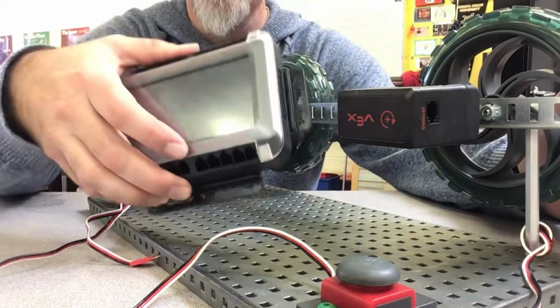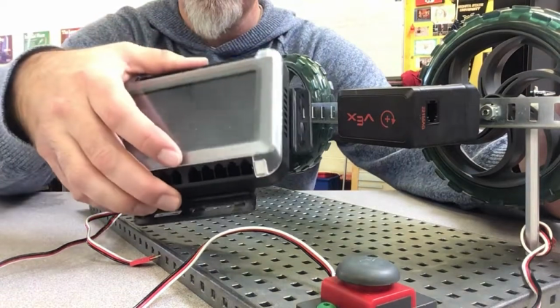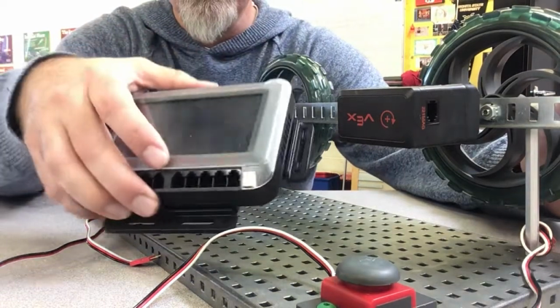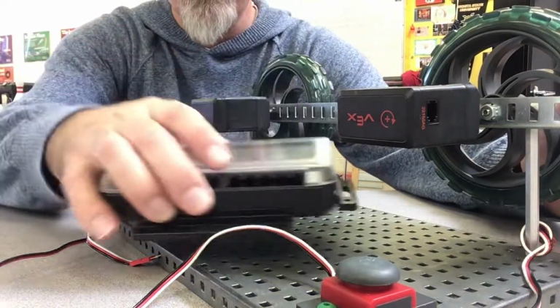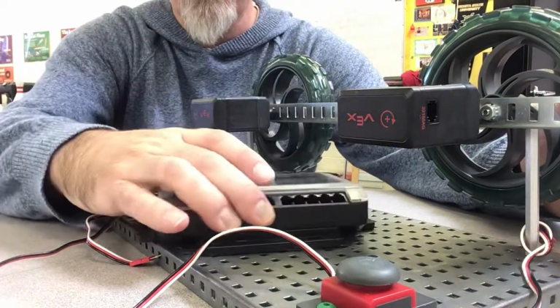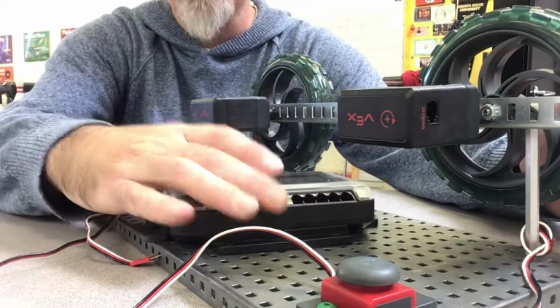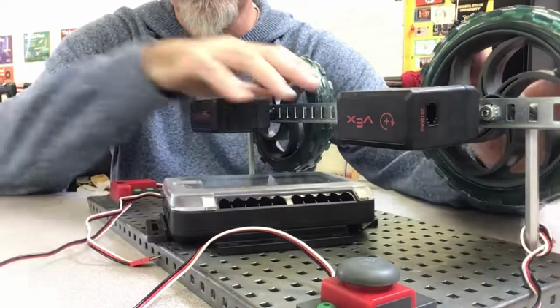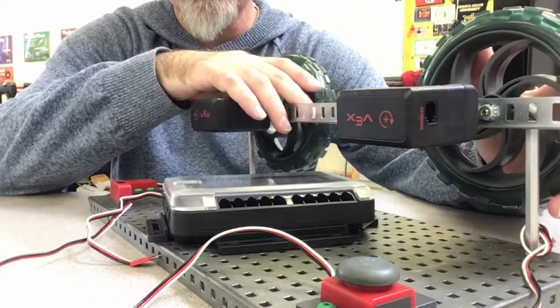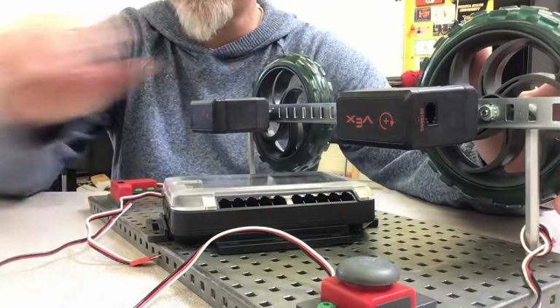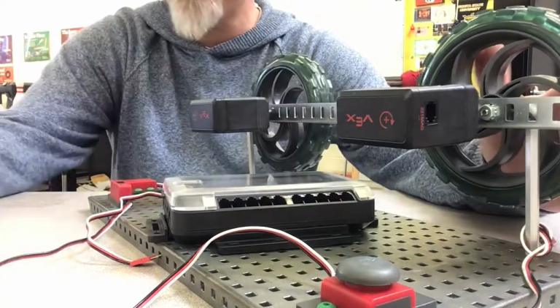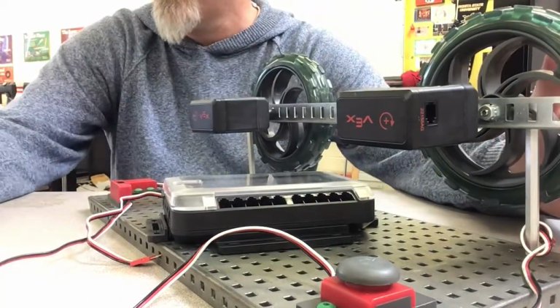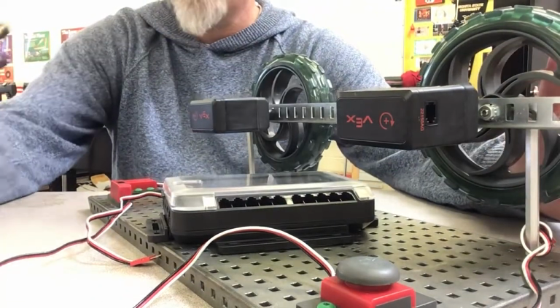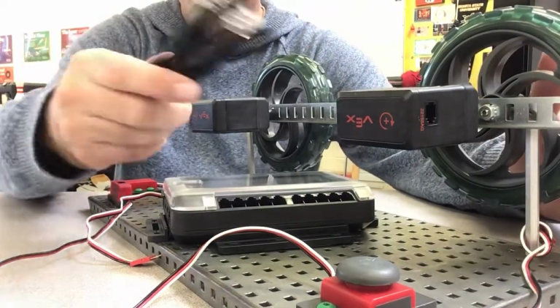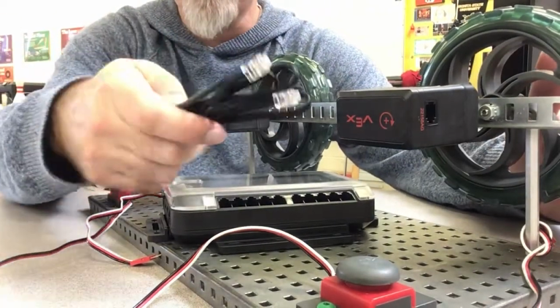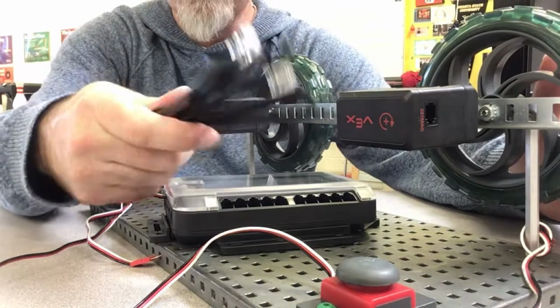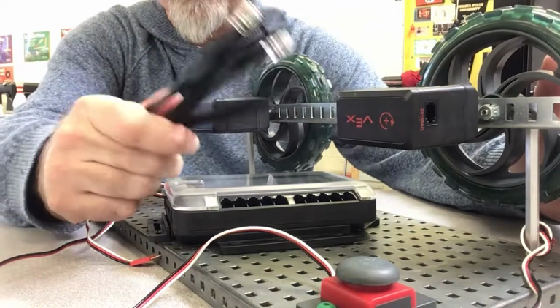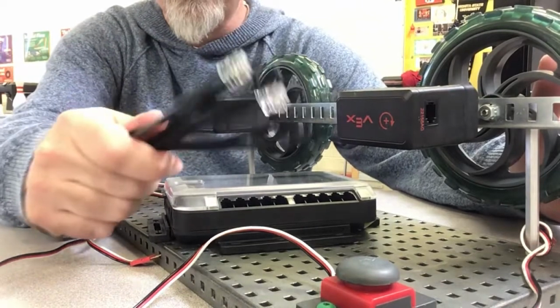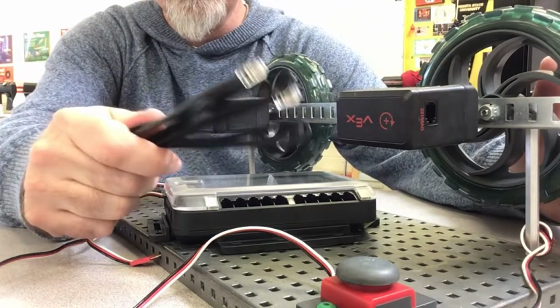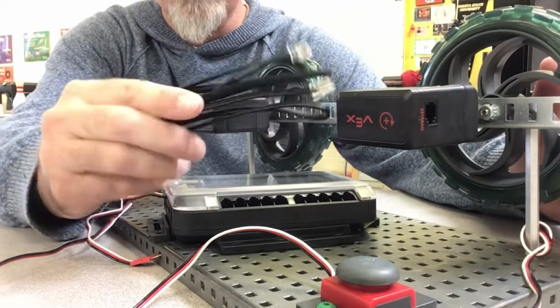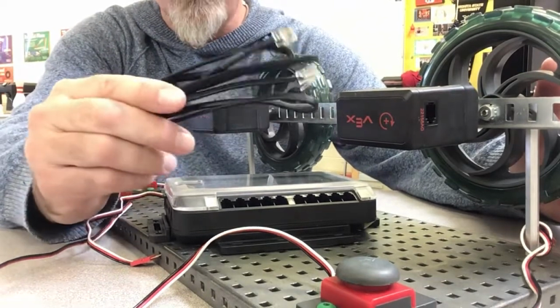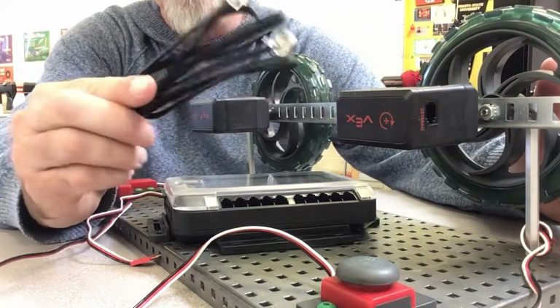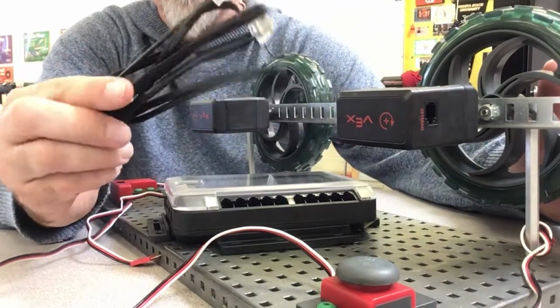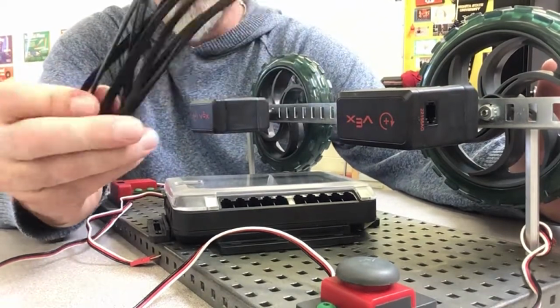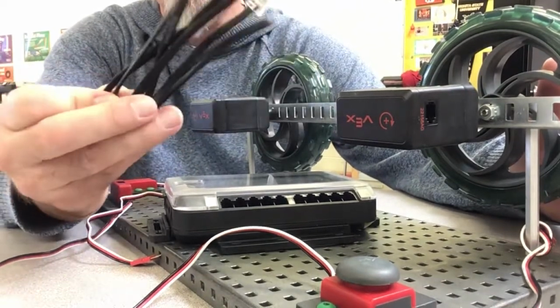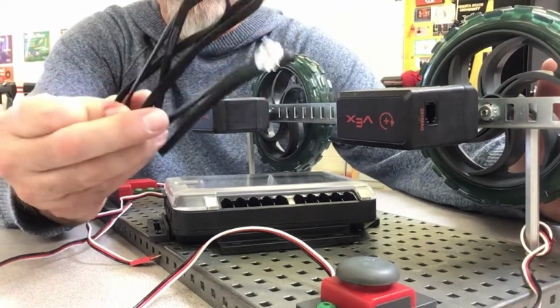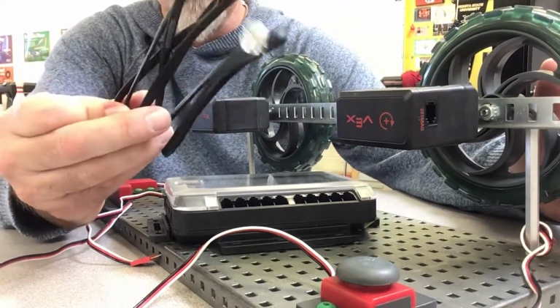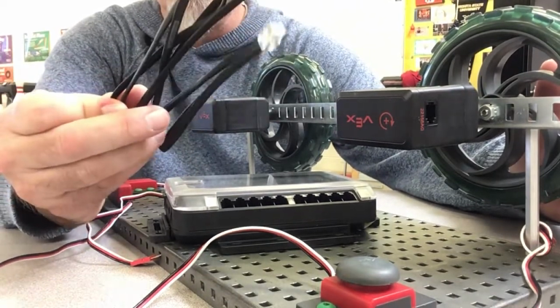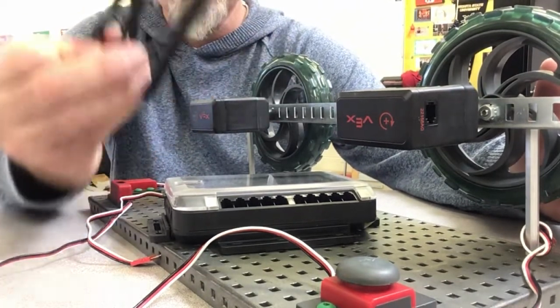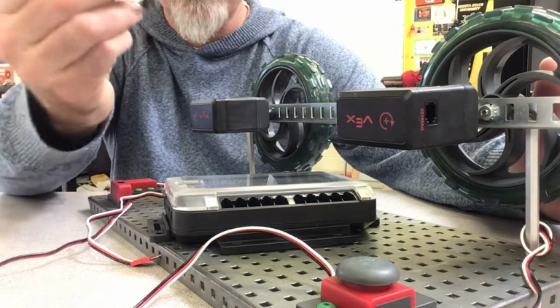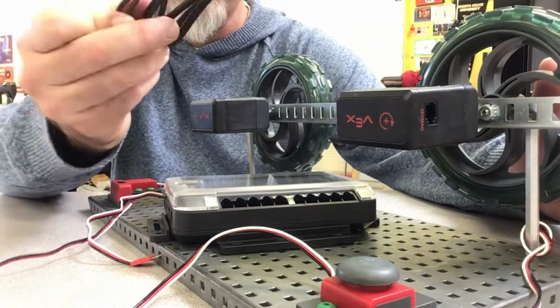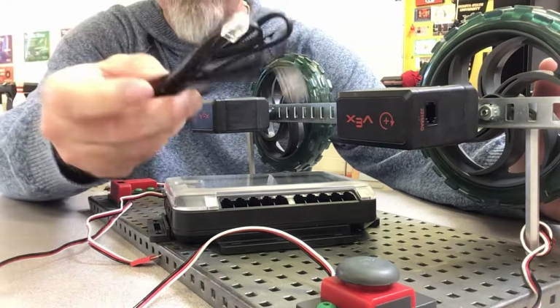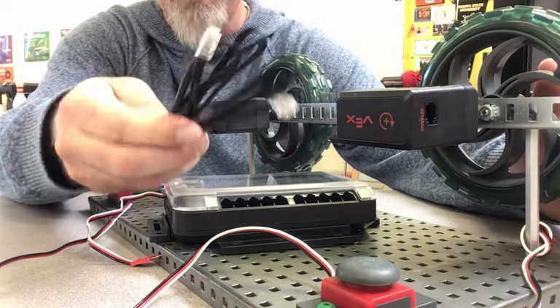You're going to need a brain, obviously, and your test bed. The first thing you're going to need is one of these wires. They're called the V5 motor controllers and they're in the big gray cabinet.